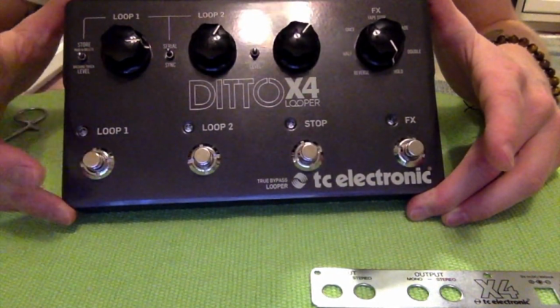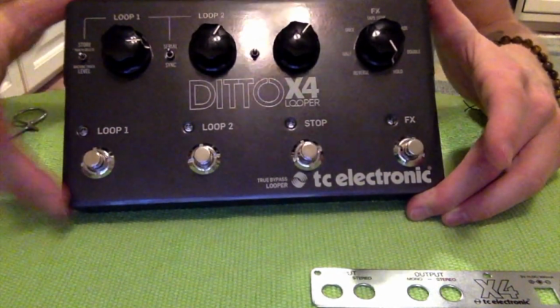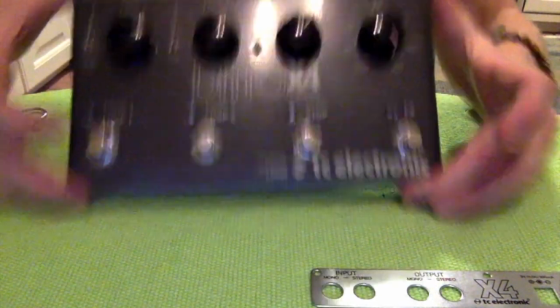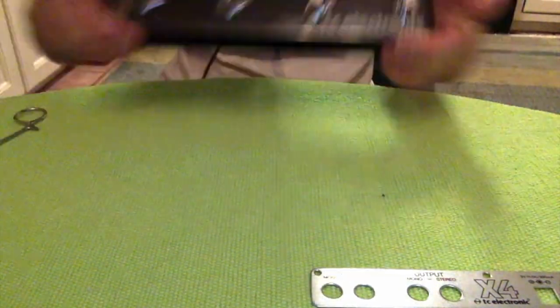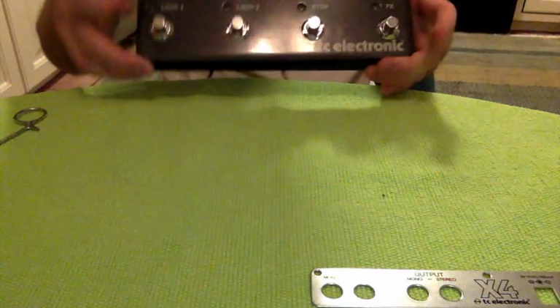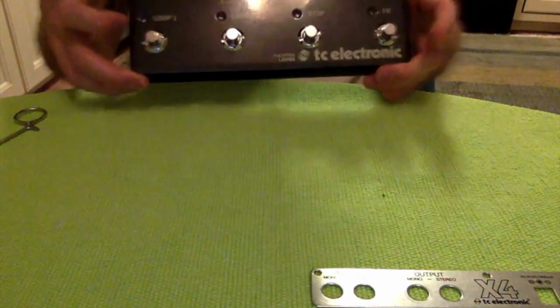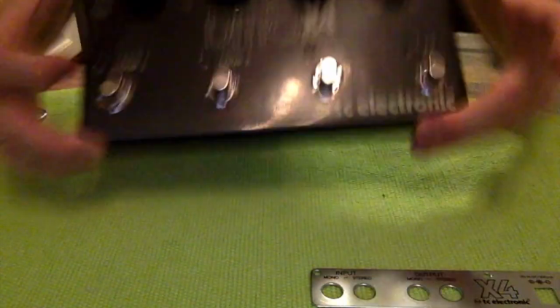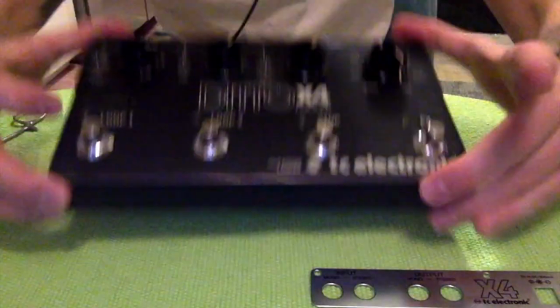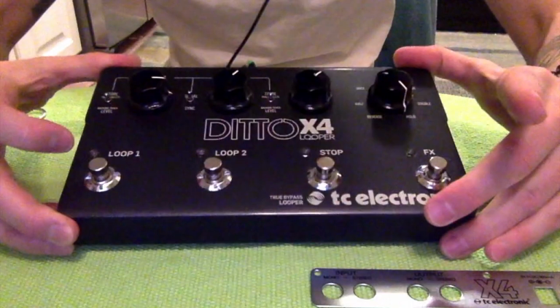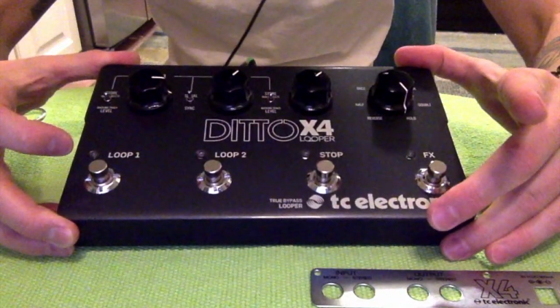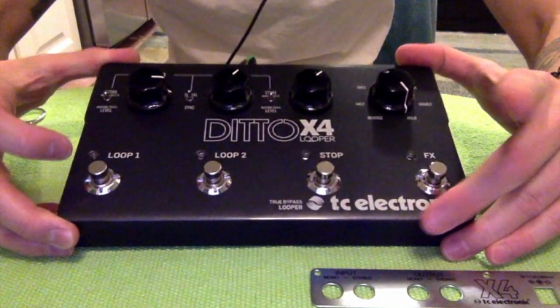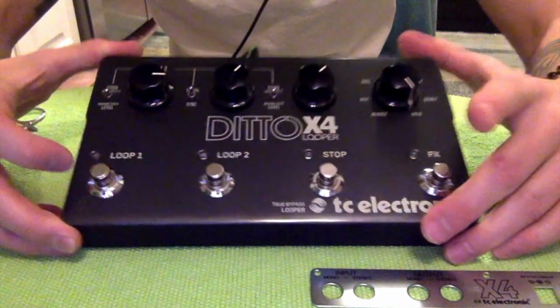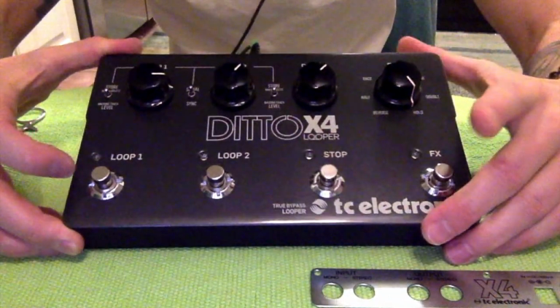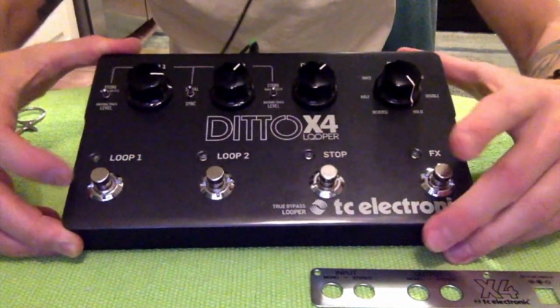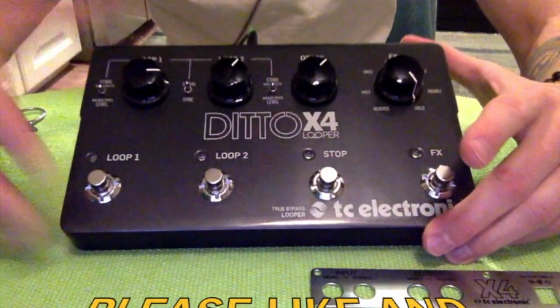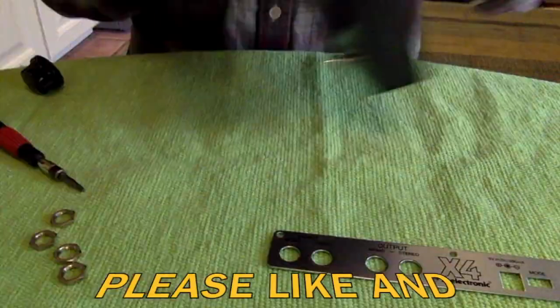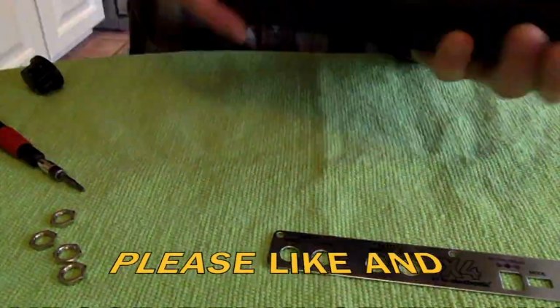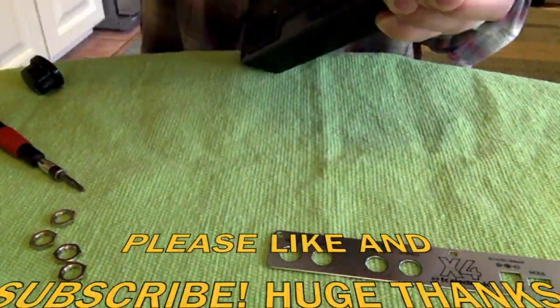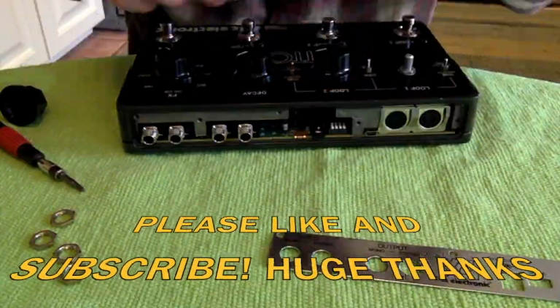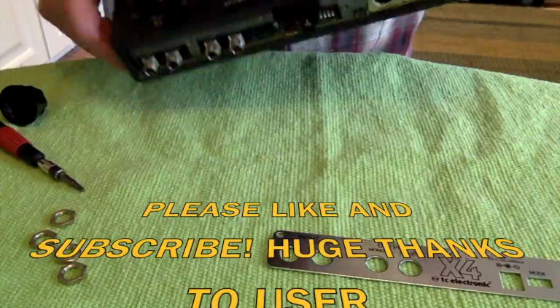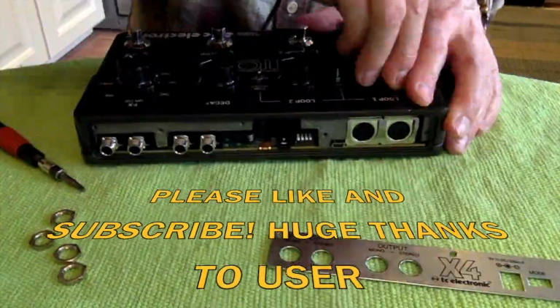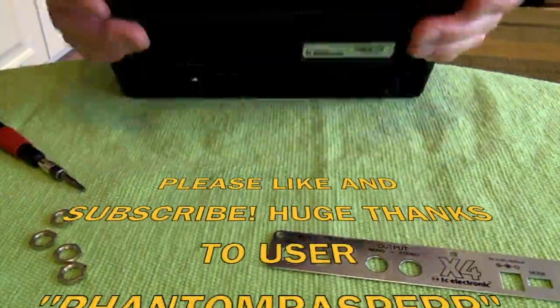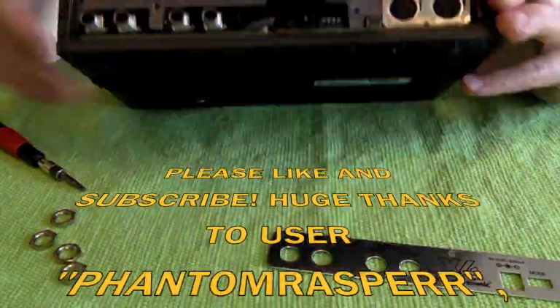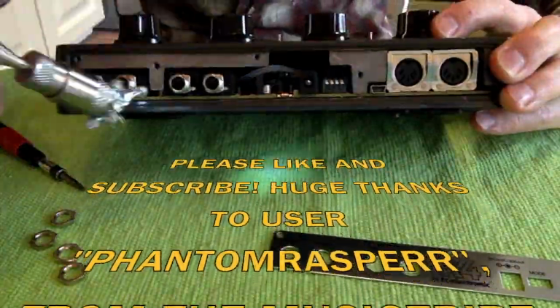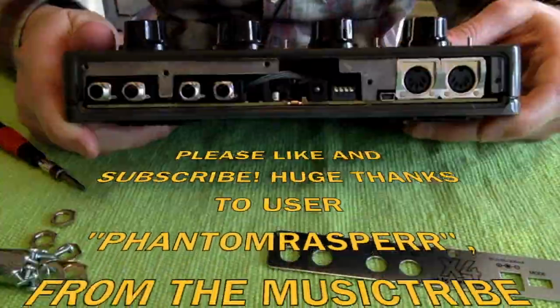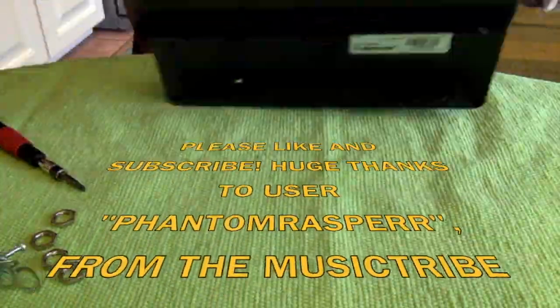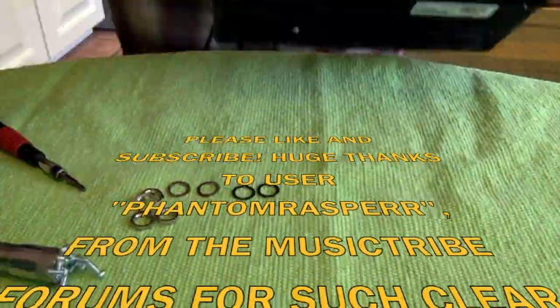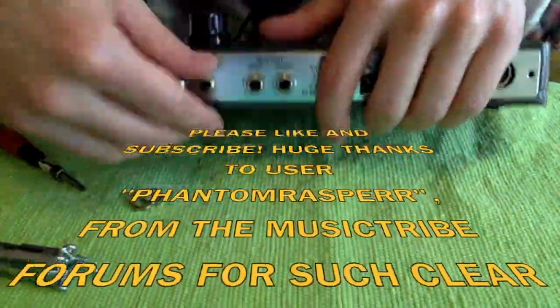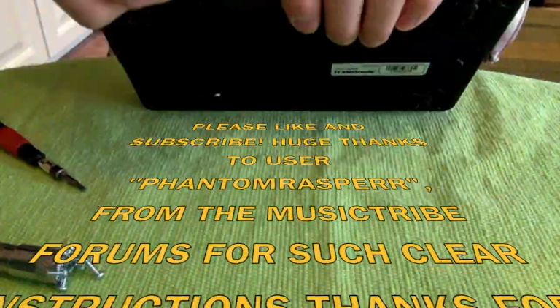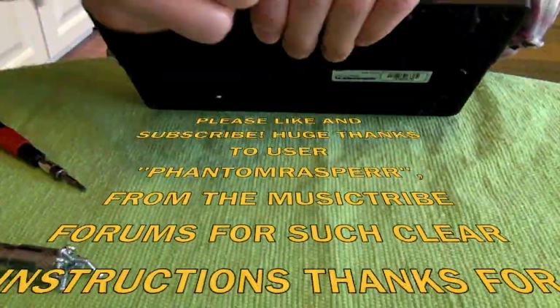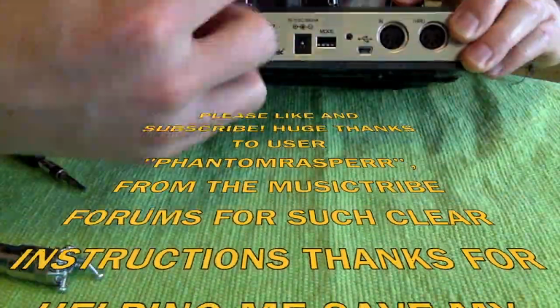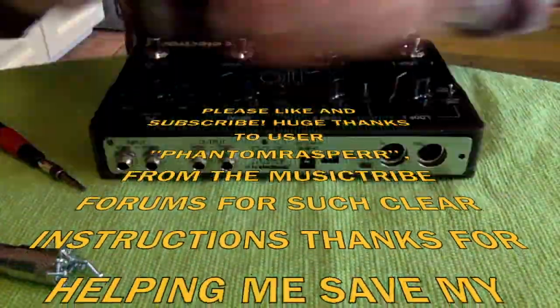That's how you do it. Put it back together. Thank you.